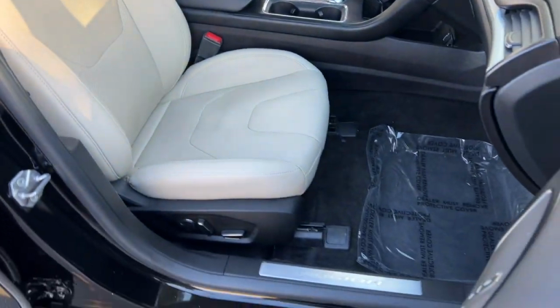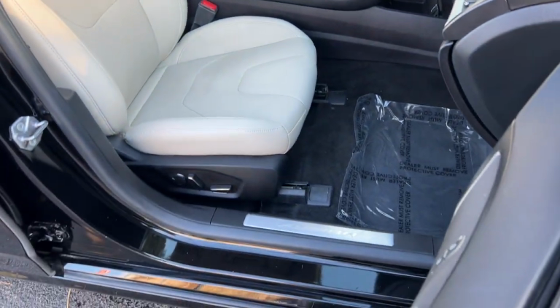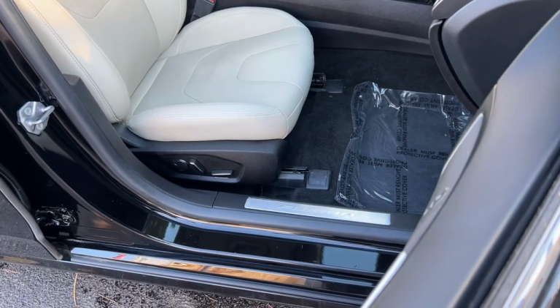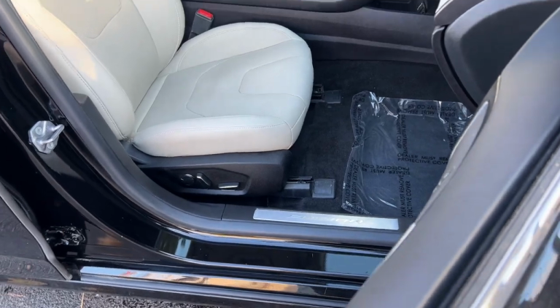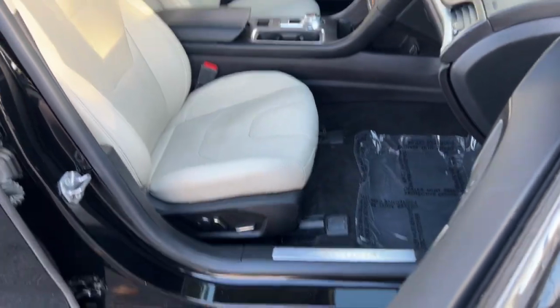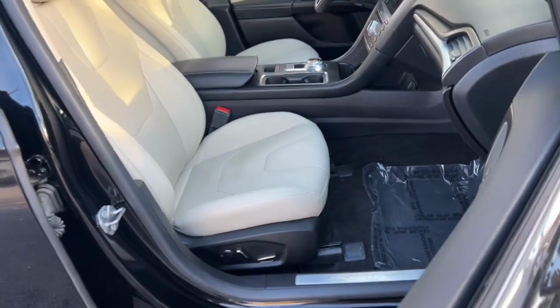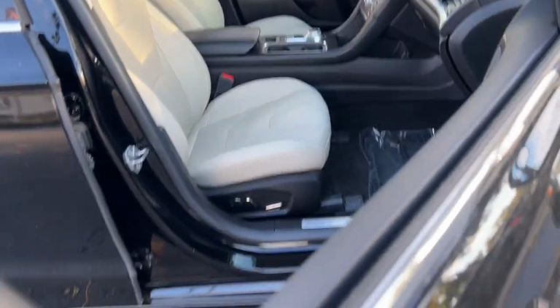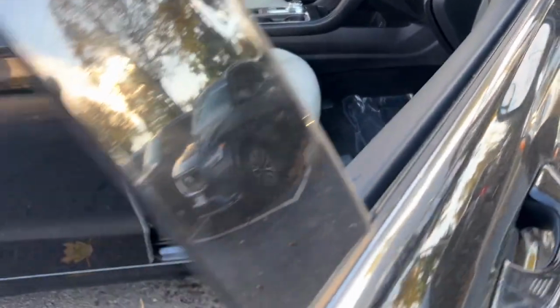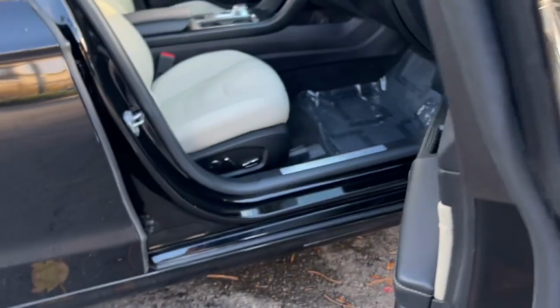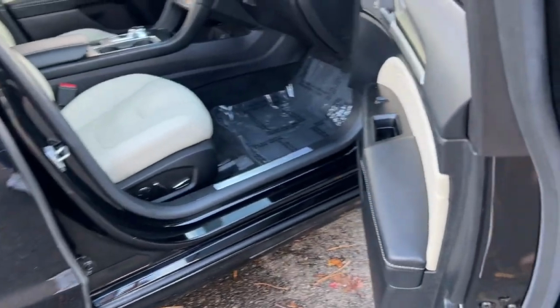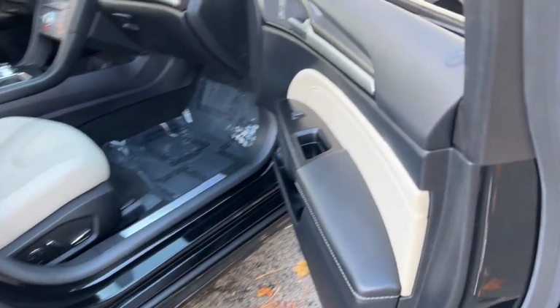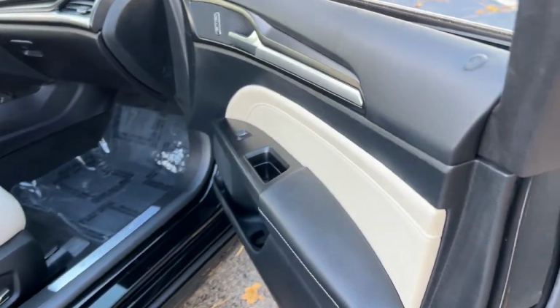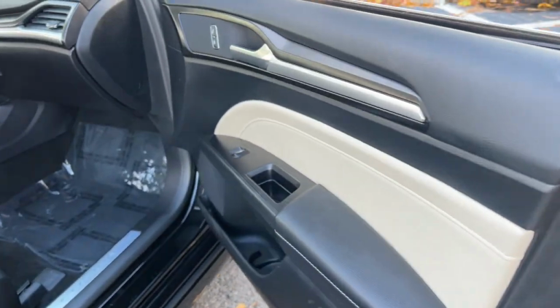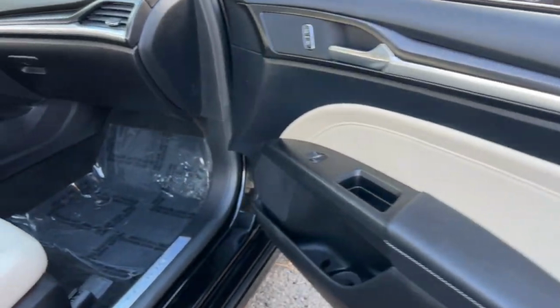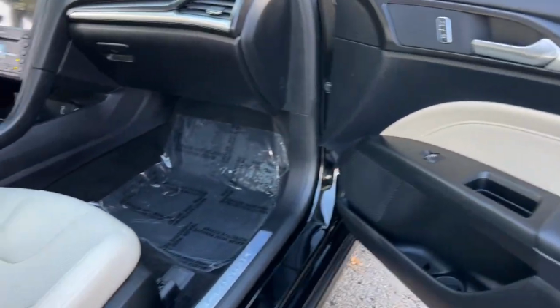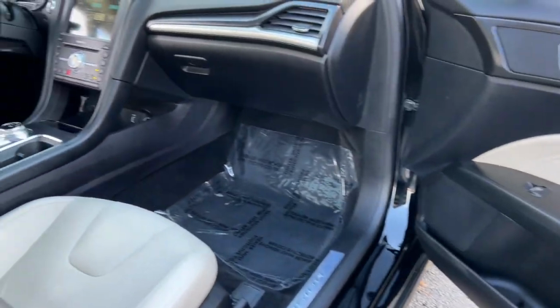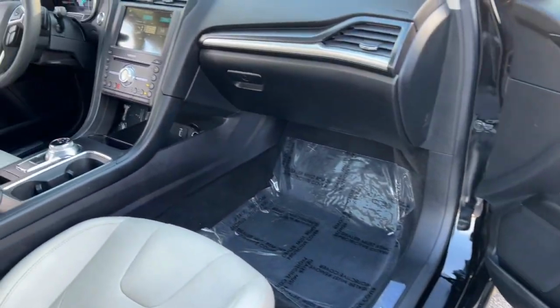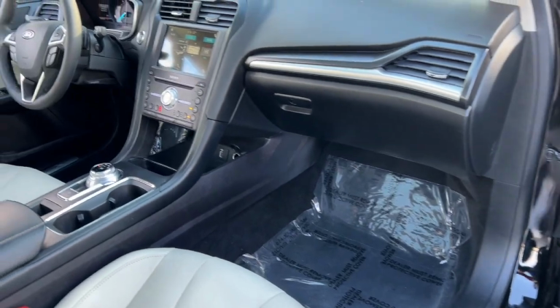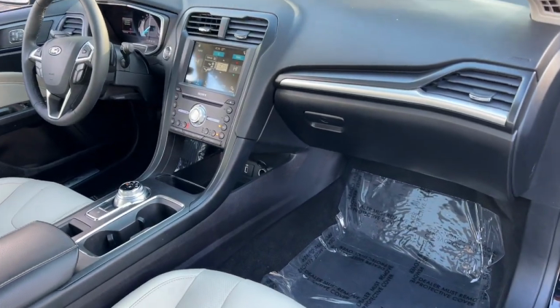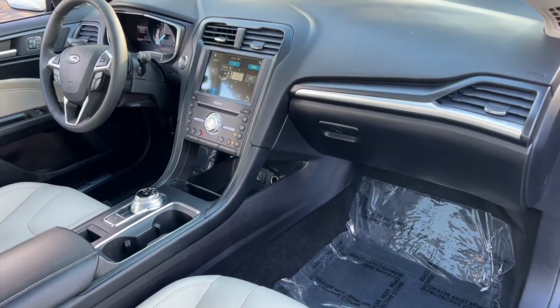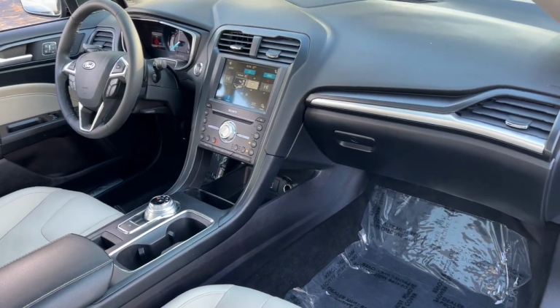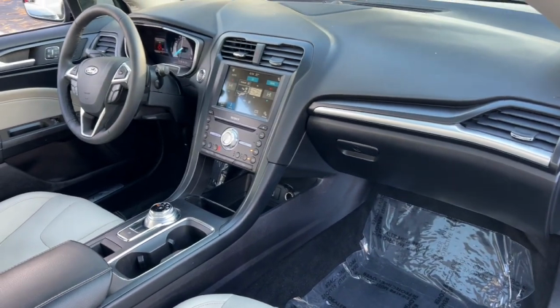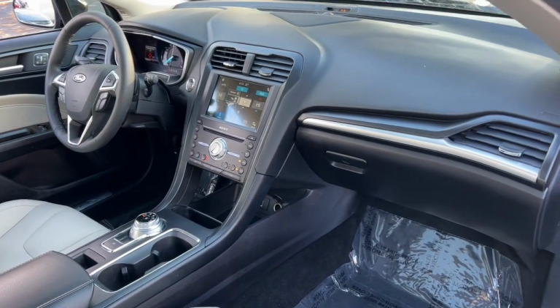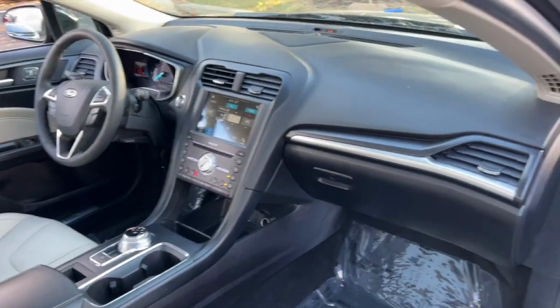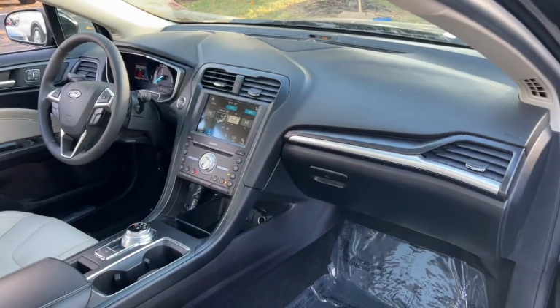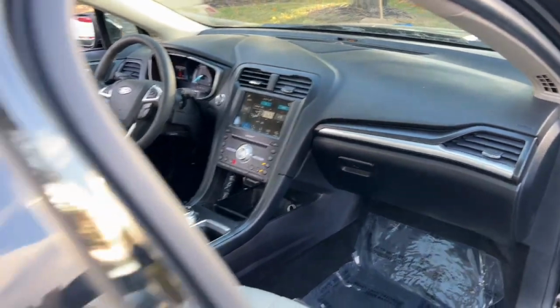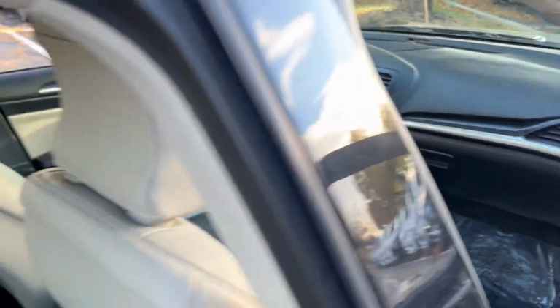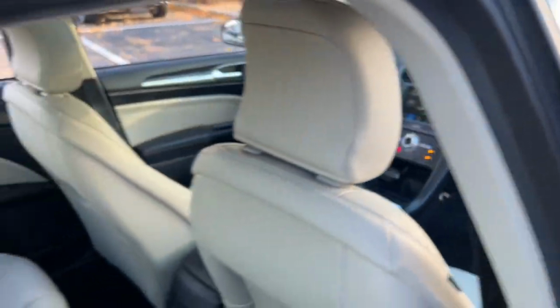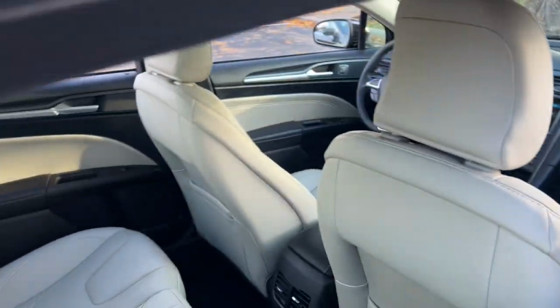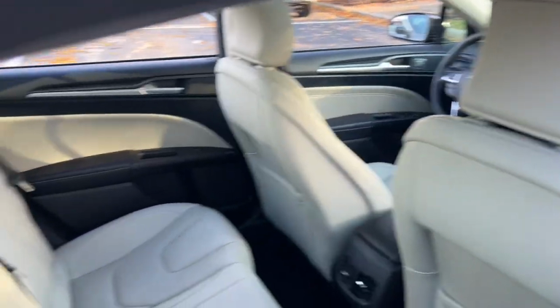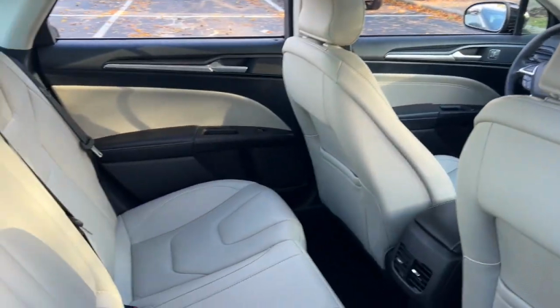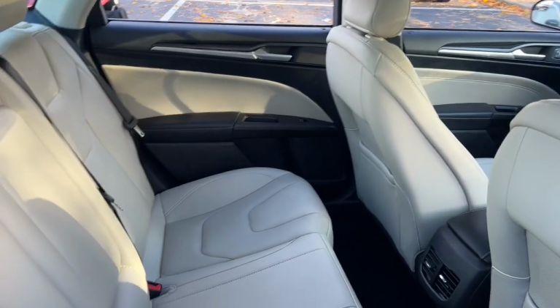This midsize 4-door leverages the latest technology to keep you safe, connected and entertained, while it suits and spoils you with a tasteful, luxurious interior and silky smooth ride.